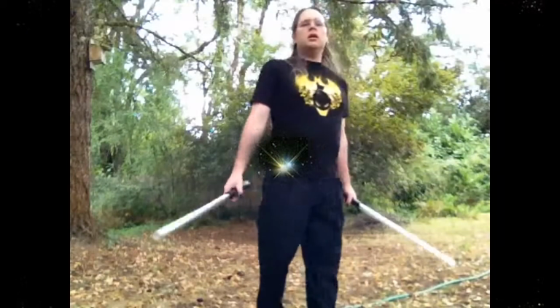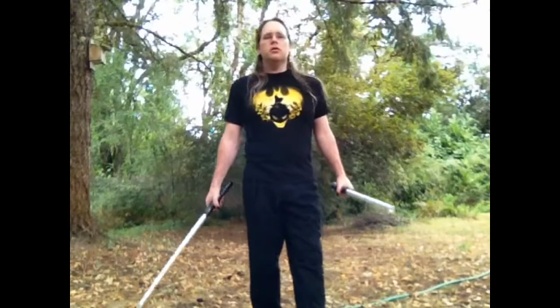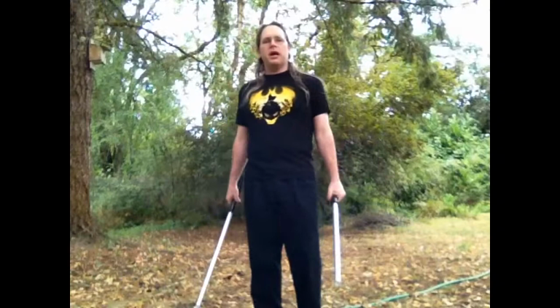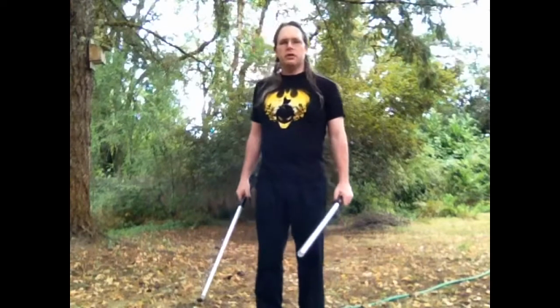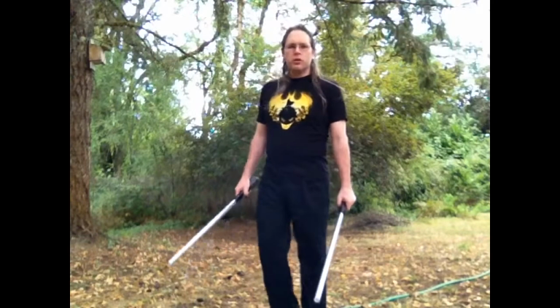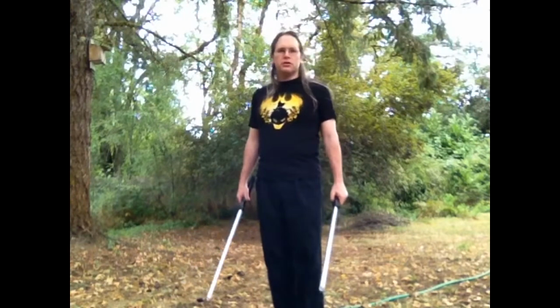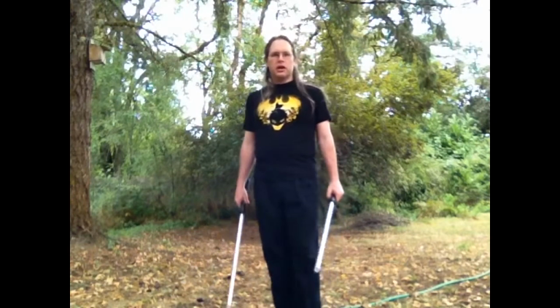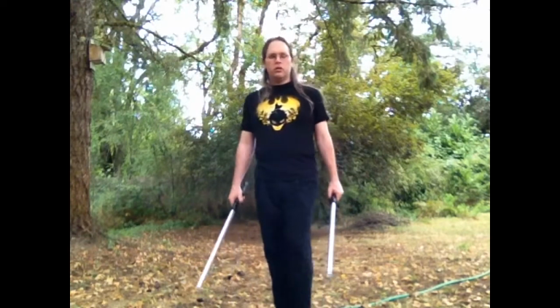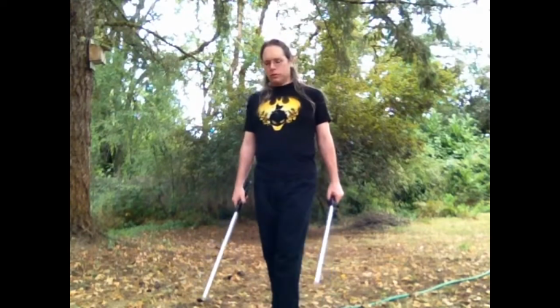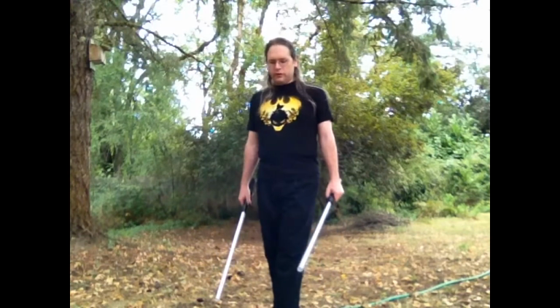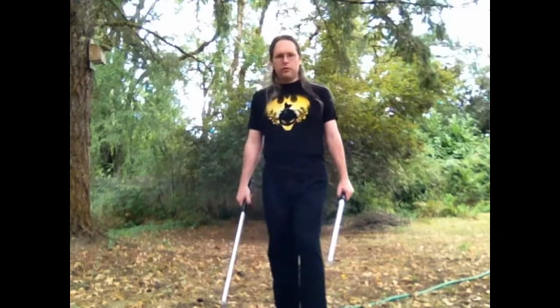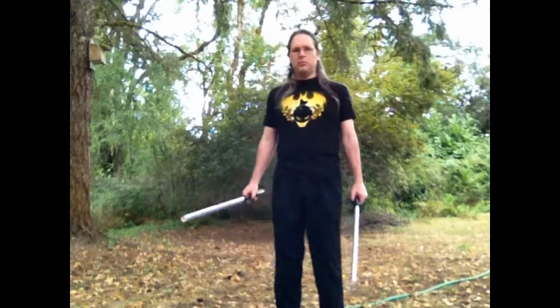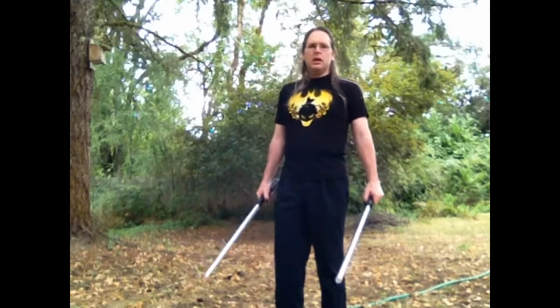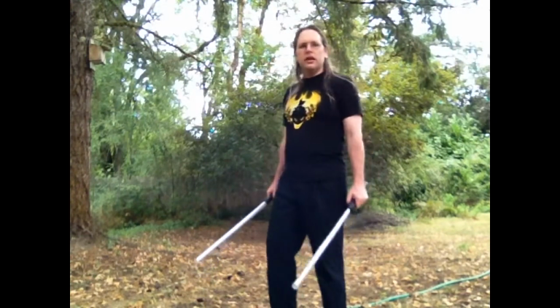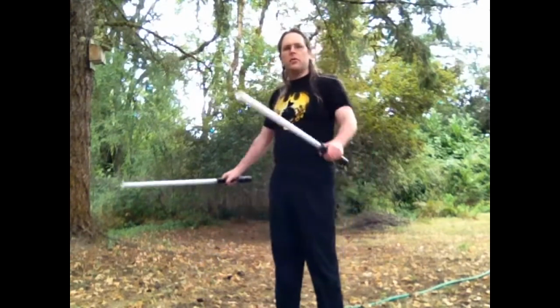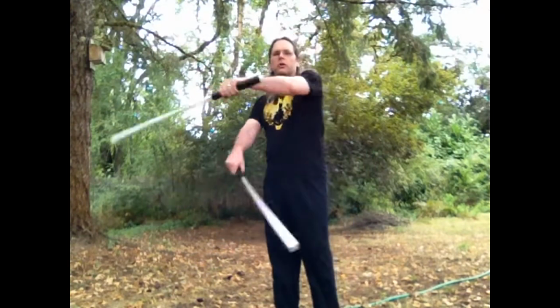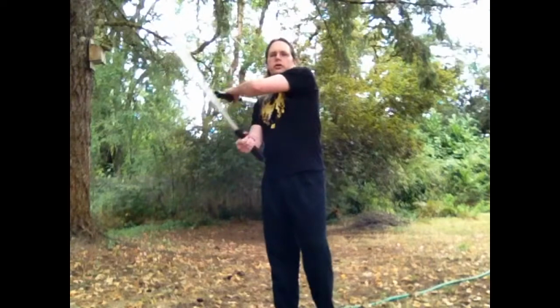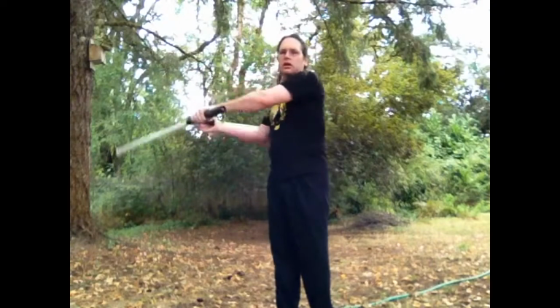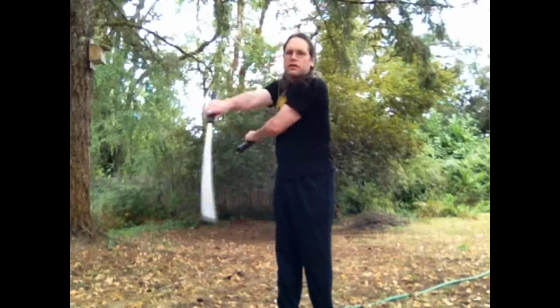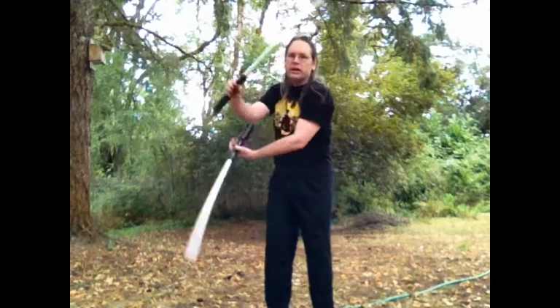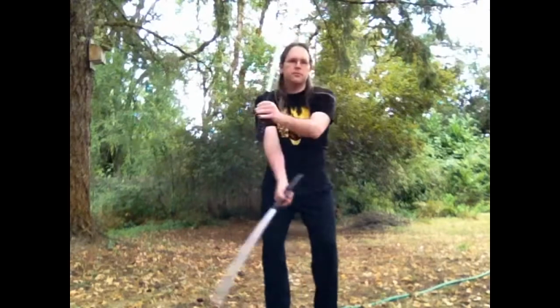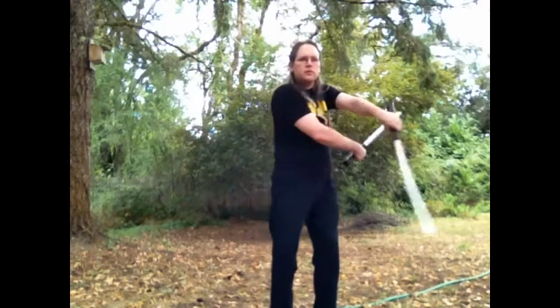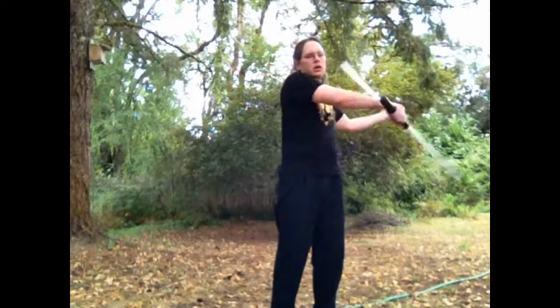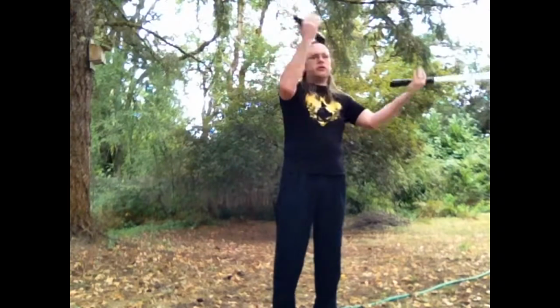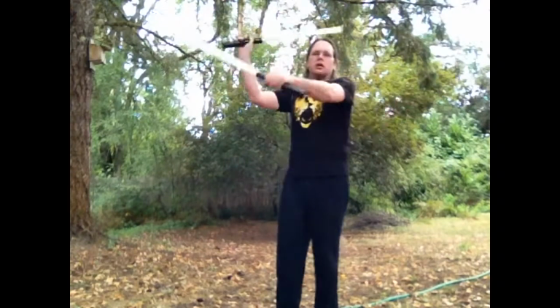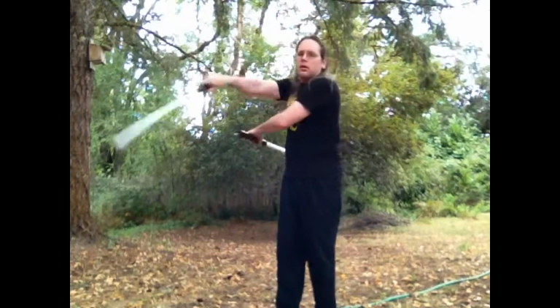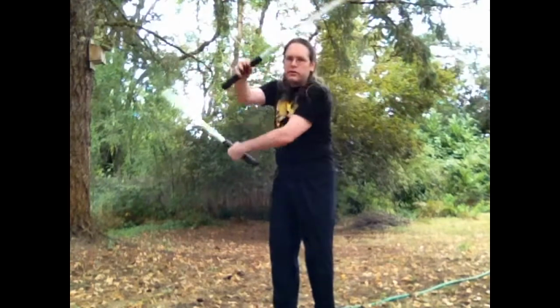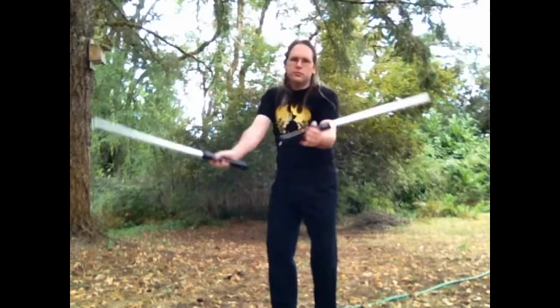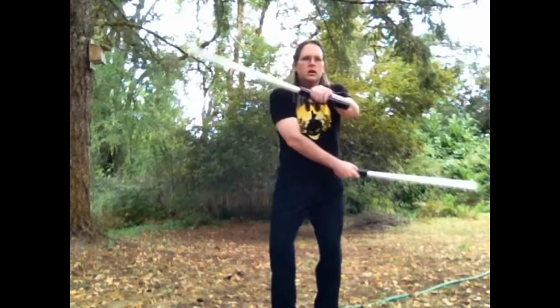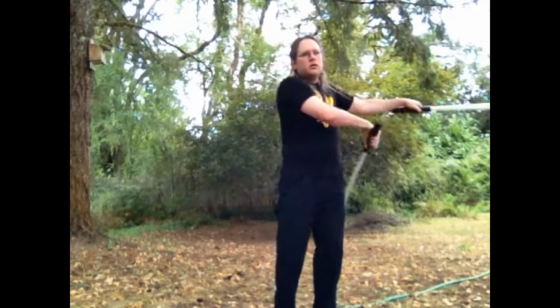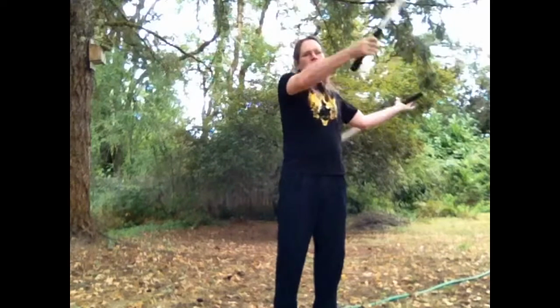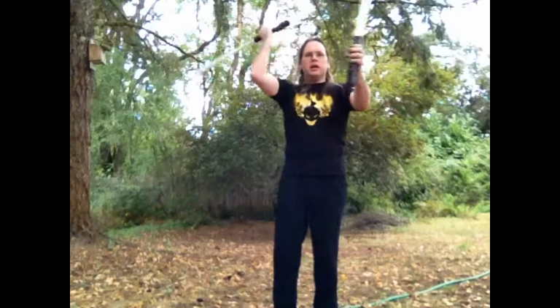Hello, and welcome back to the tutorial on Jarkai, or dual-wheeled saber spinning. Last time around, we covered the figure eight — I'm sorry, the clock face, following blades.